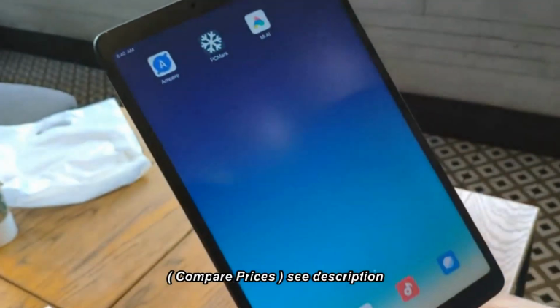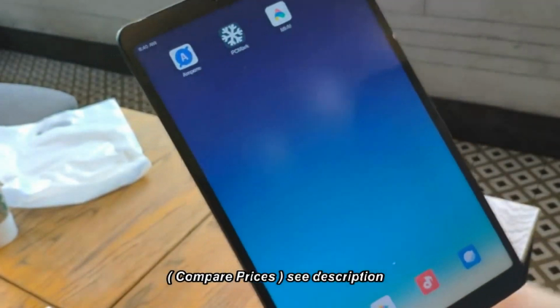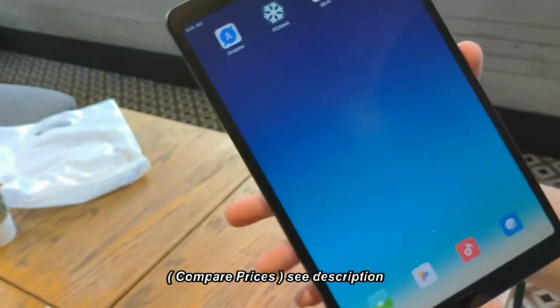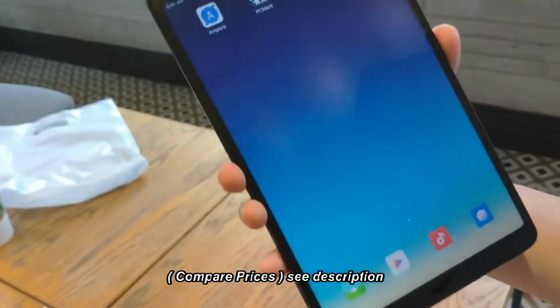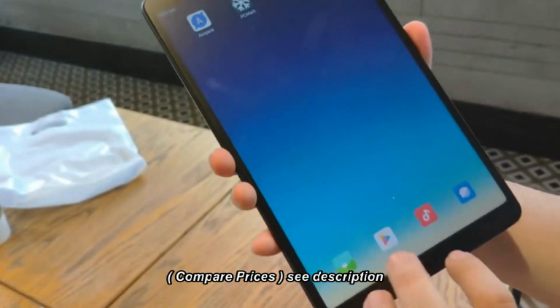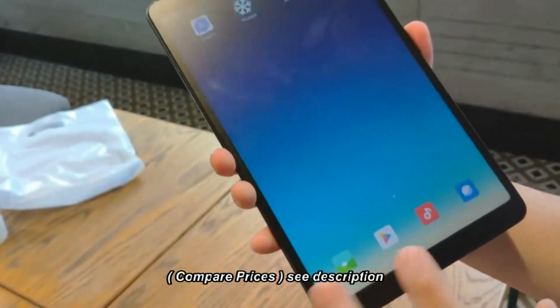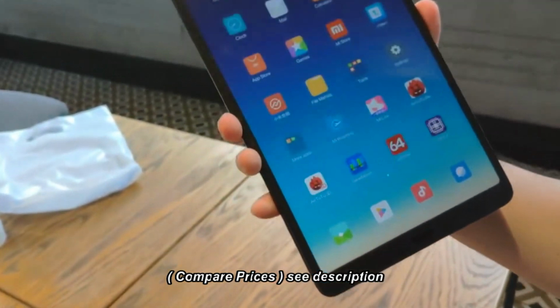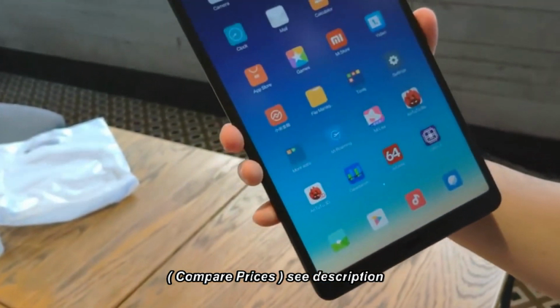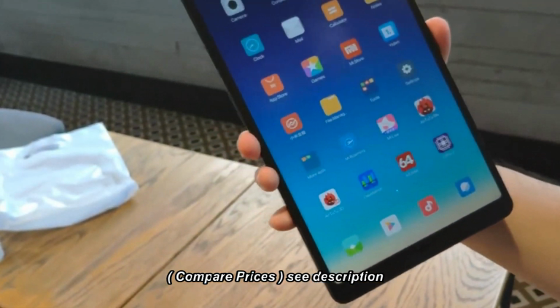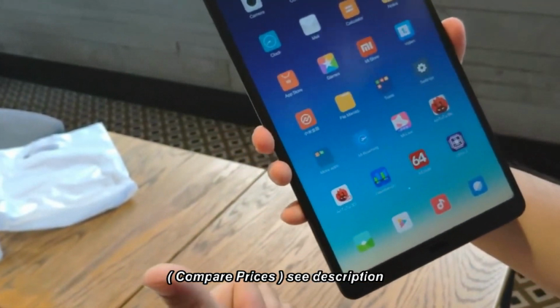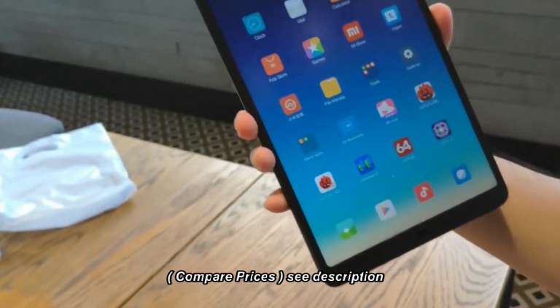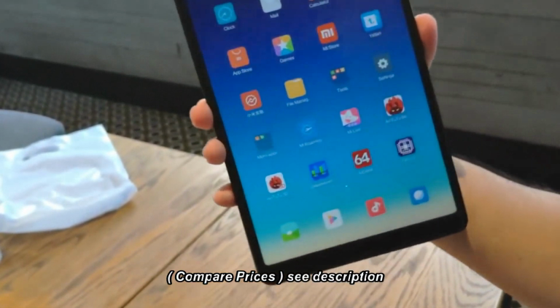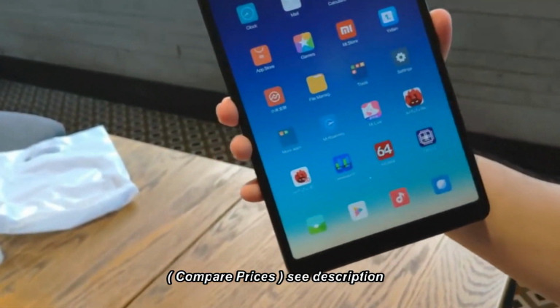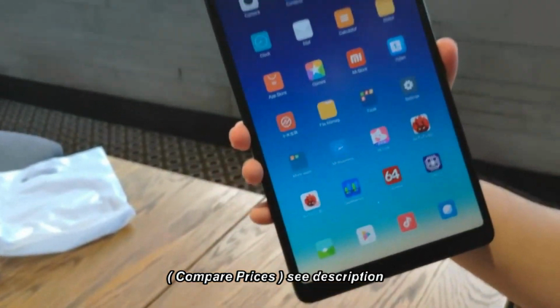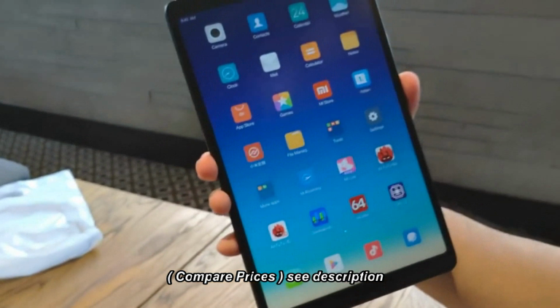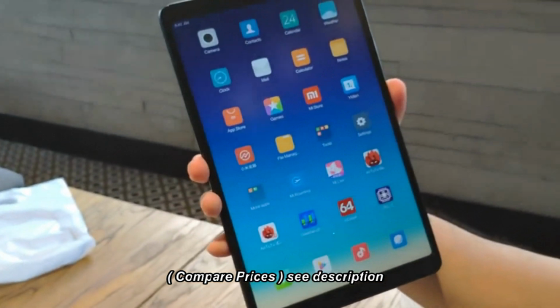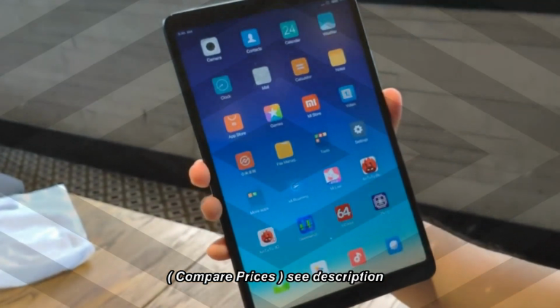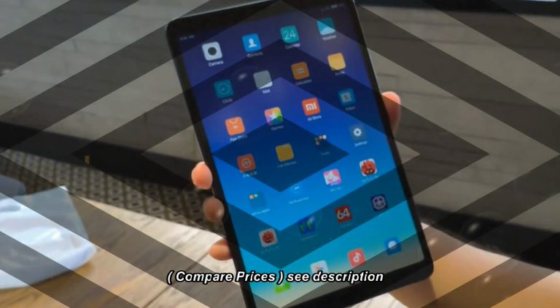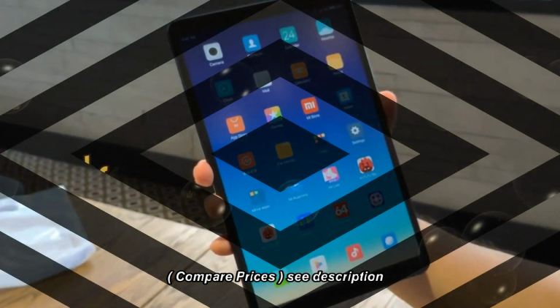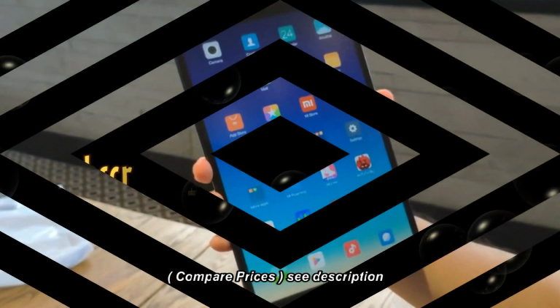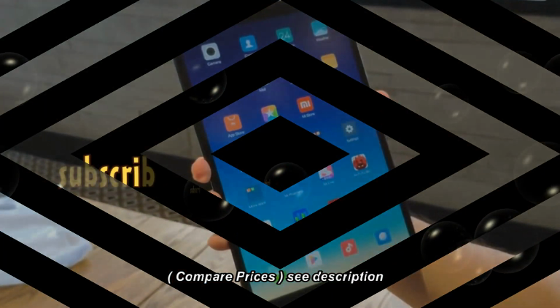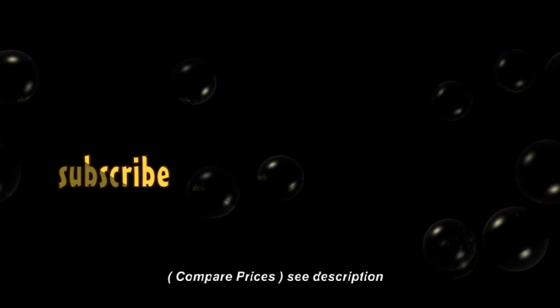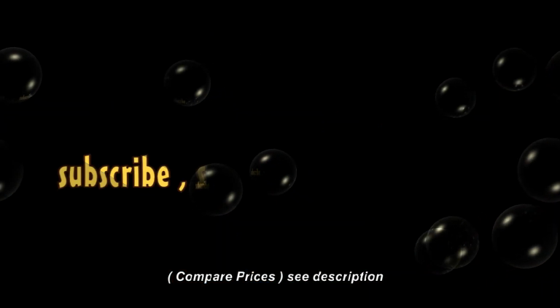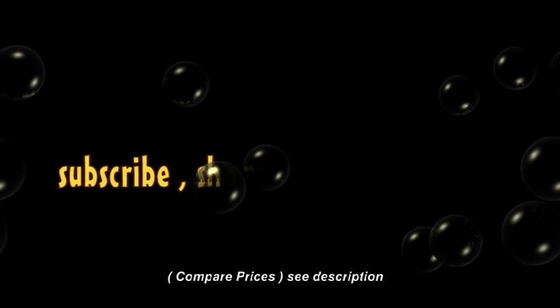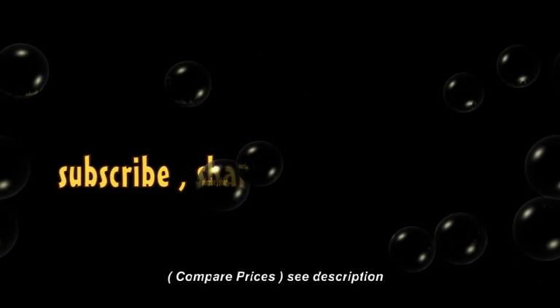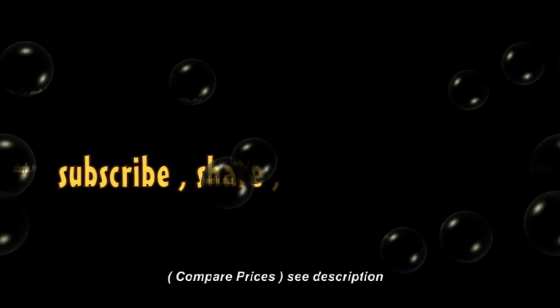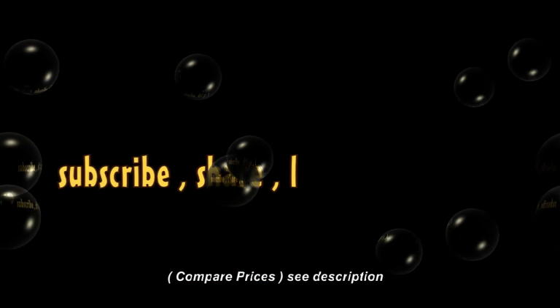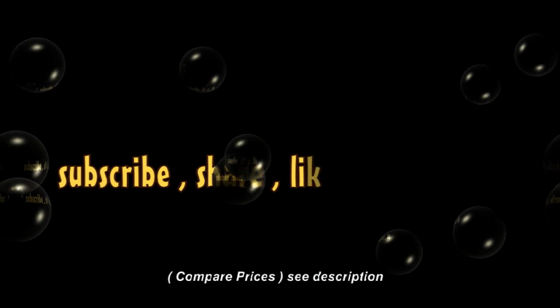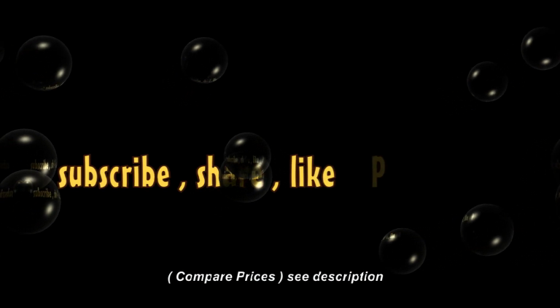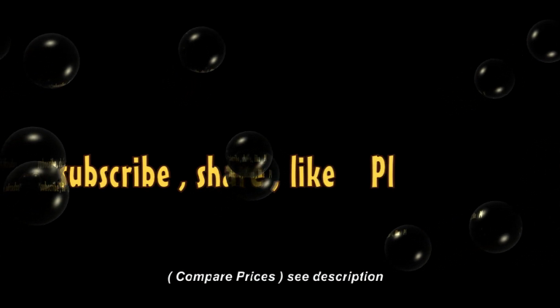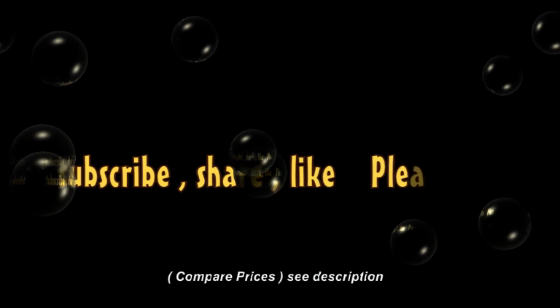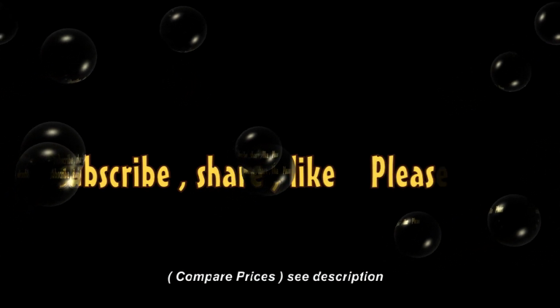The screen size is so big — more than my palm. I guess that's it for me. I'm Mitch Hiroshiro2. Thanks for watching. Have a nice day.